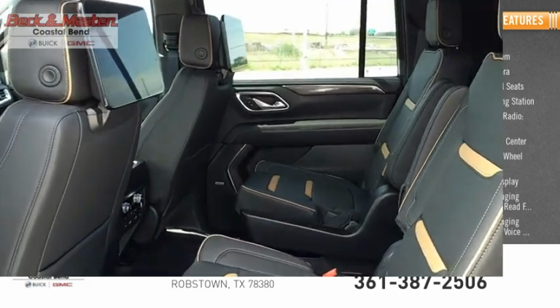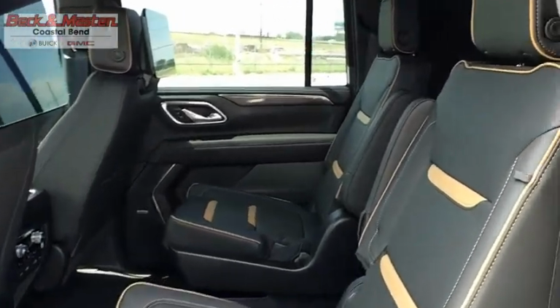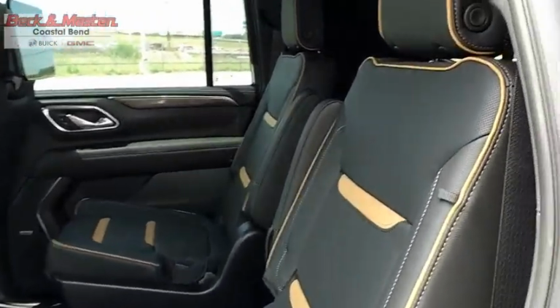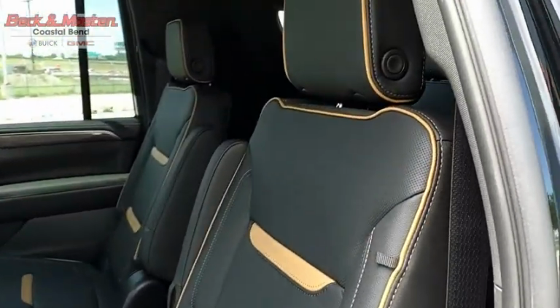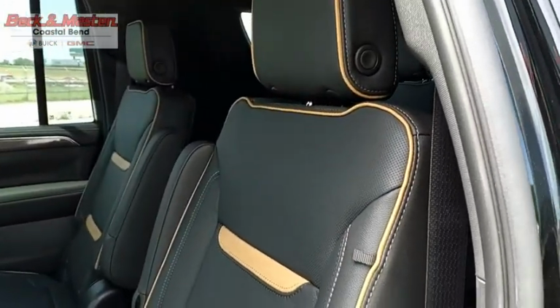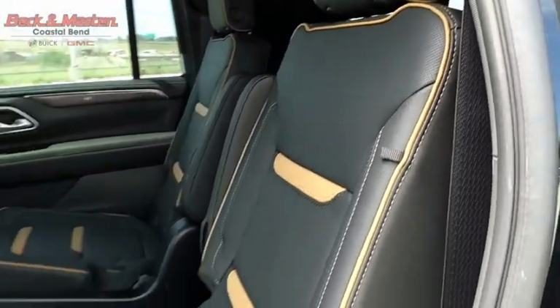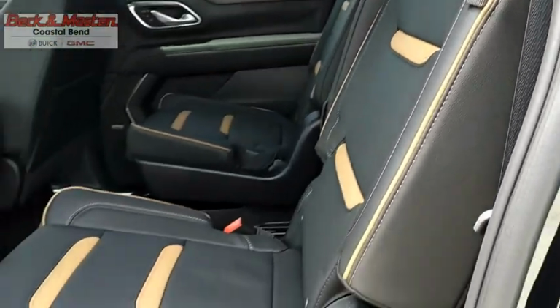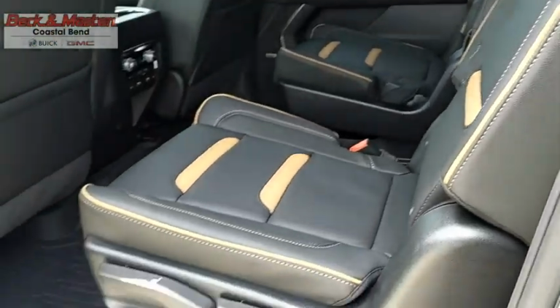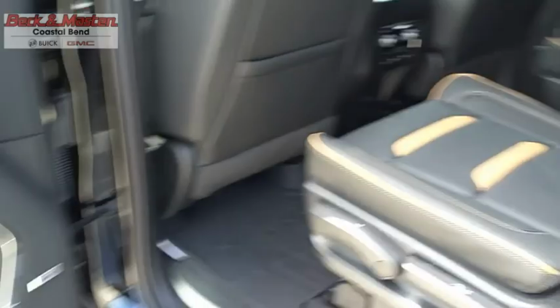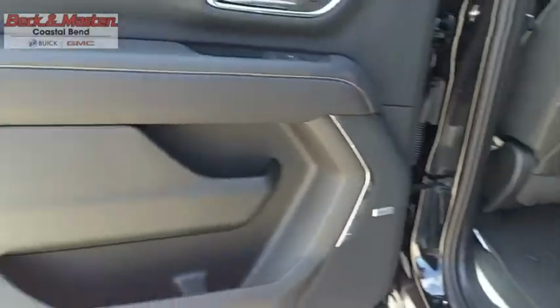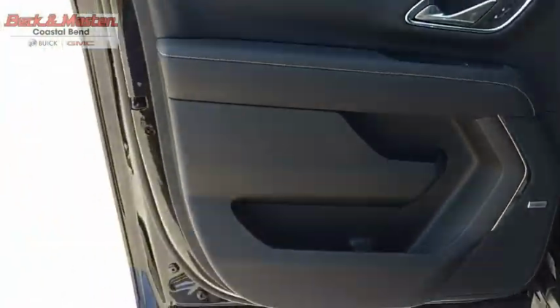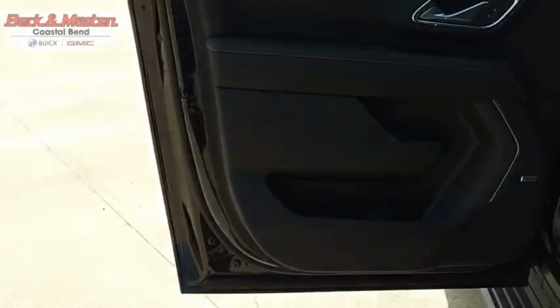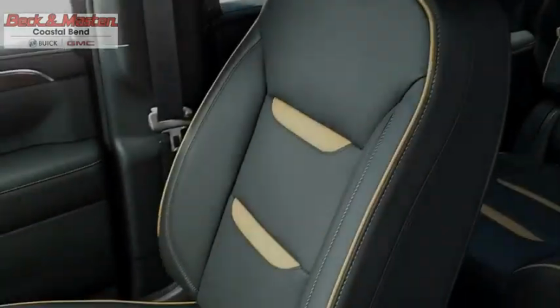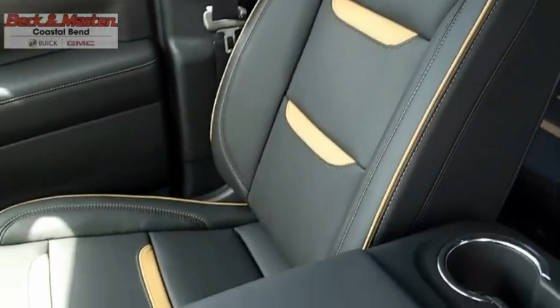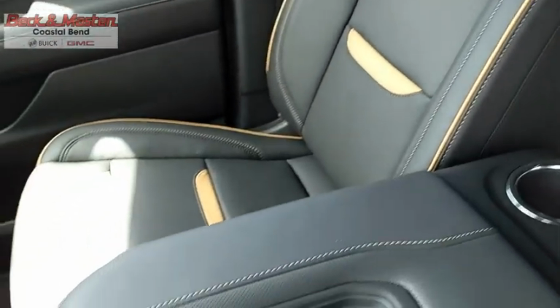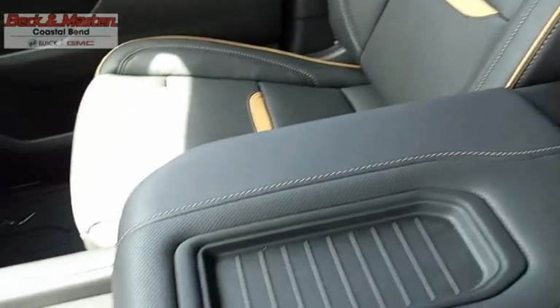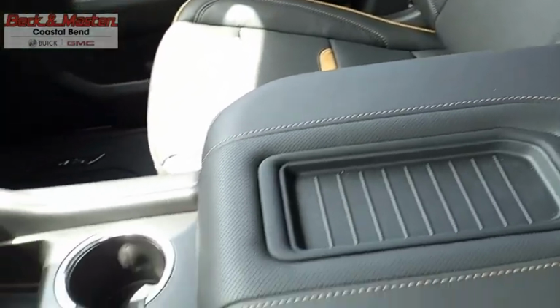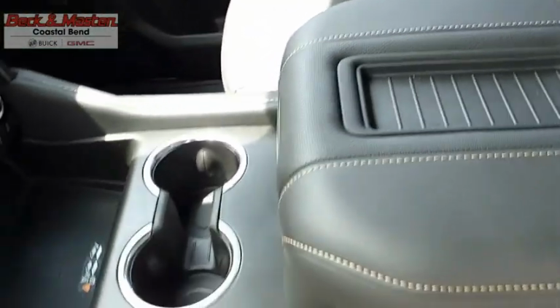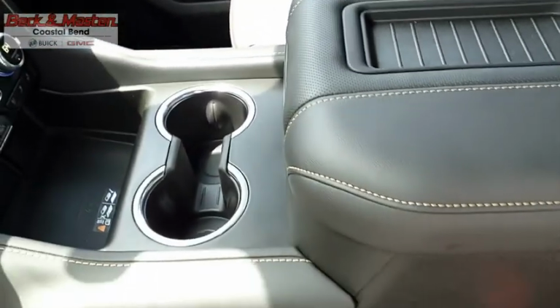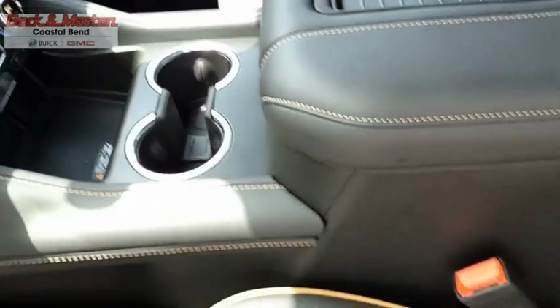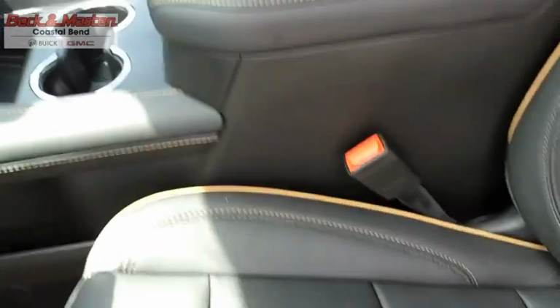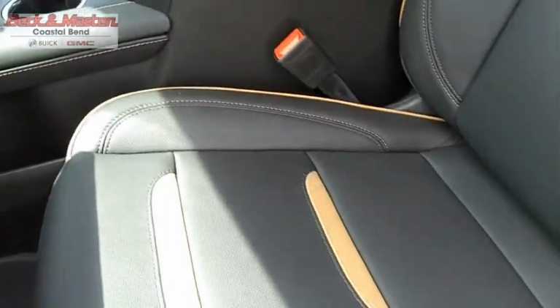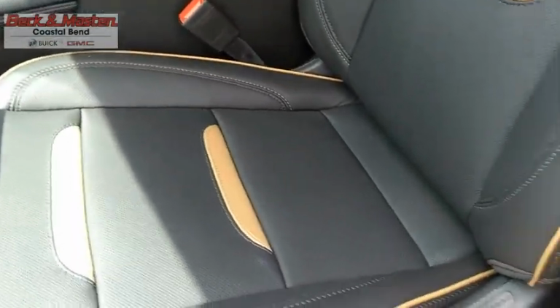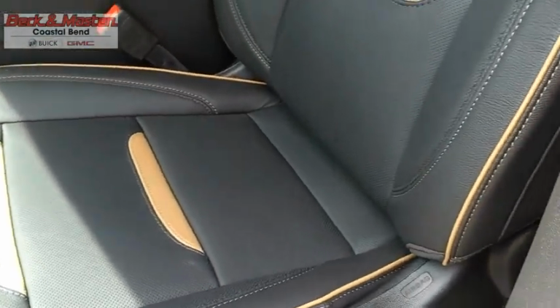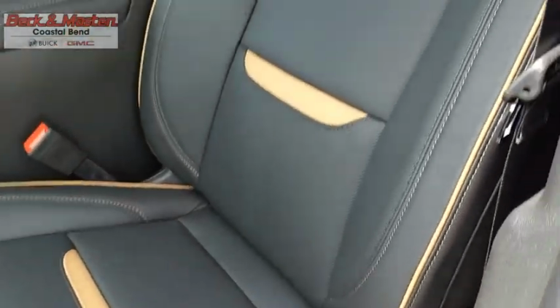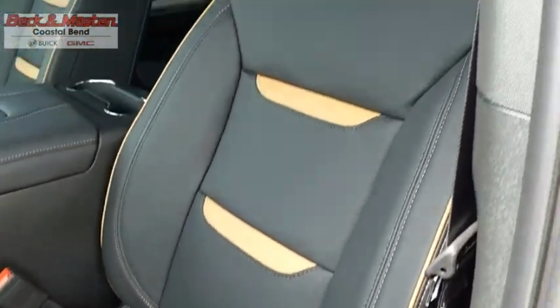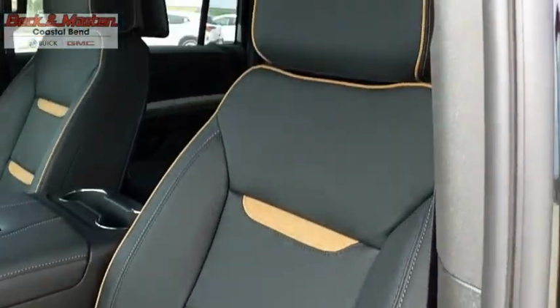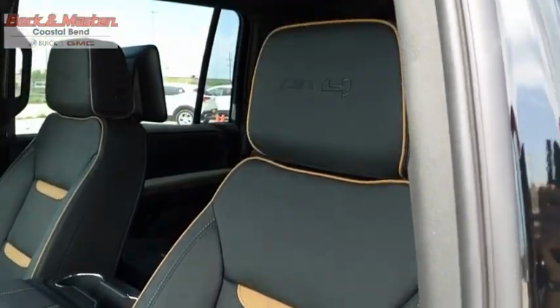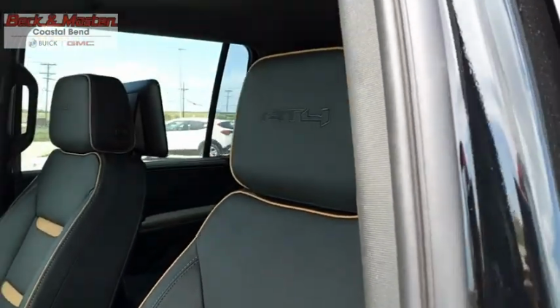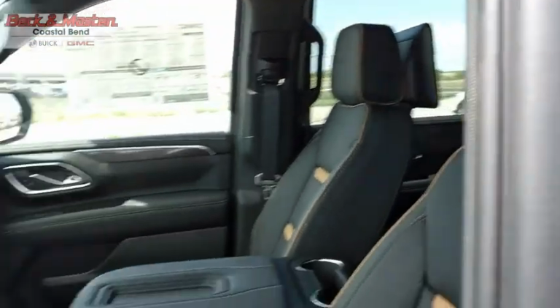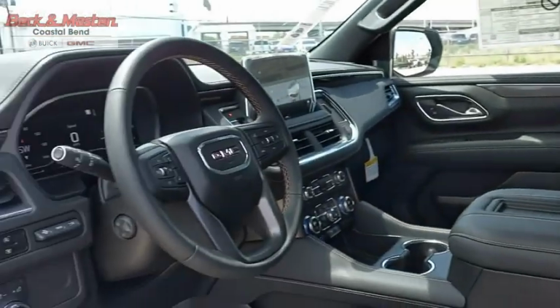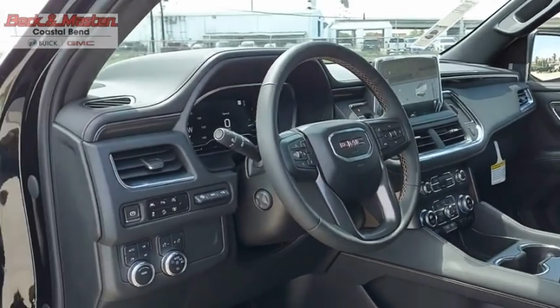The GMC Yukon XL is a great choice for families who need a full-size SUV with maximum seating. The looks don't hurt either. This vehicle offers reliability and good looks at a great price. So come in and take a test drive today.